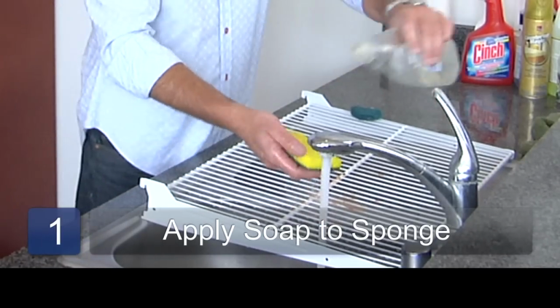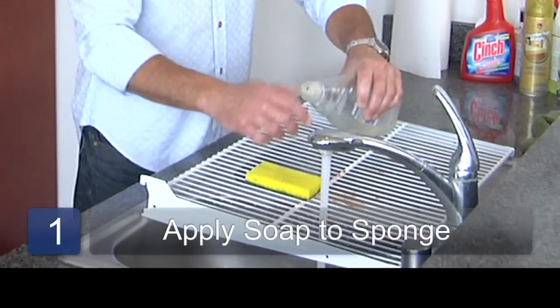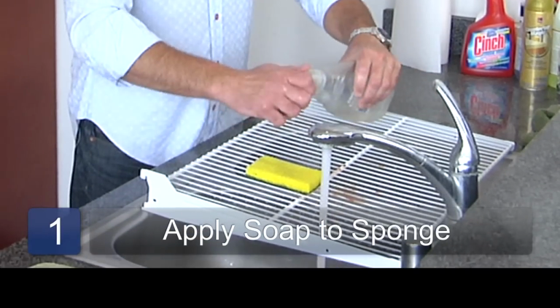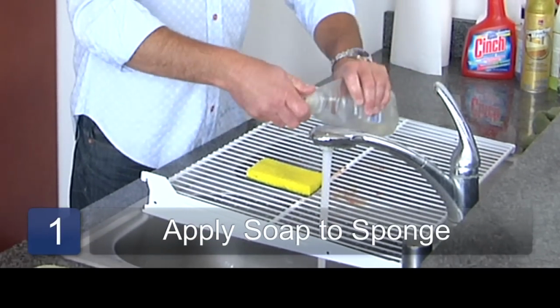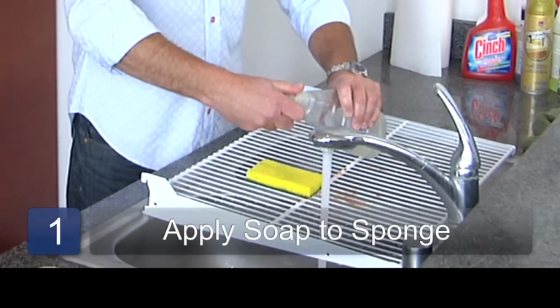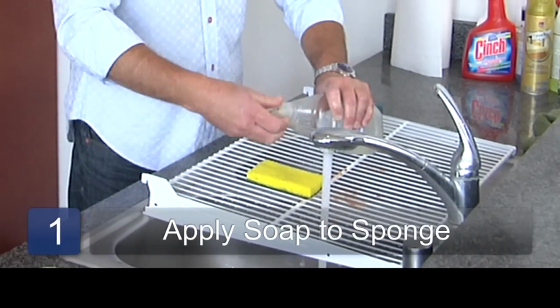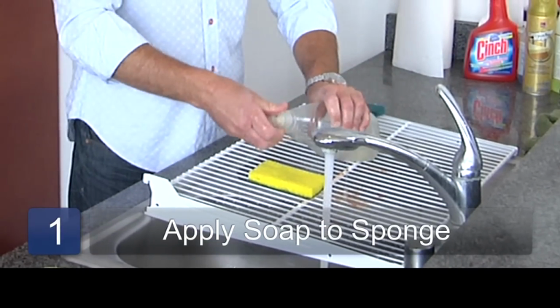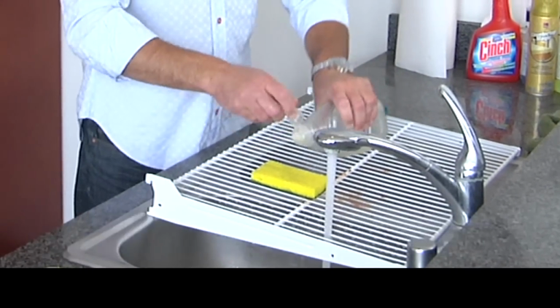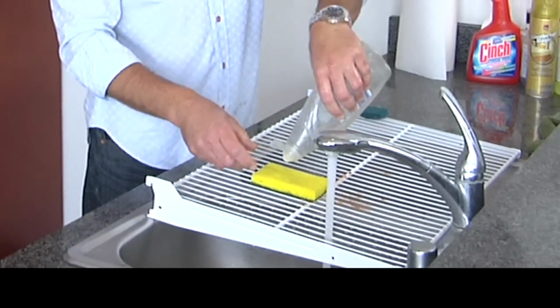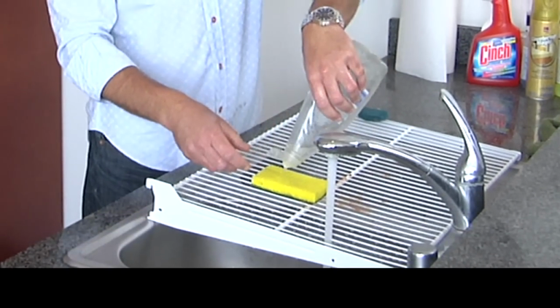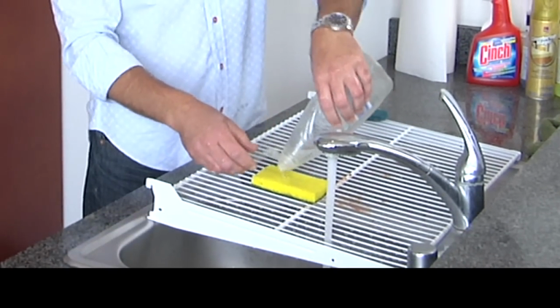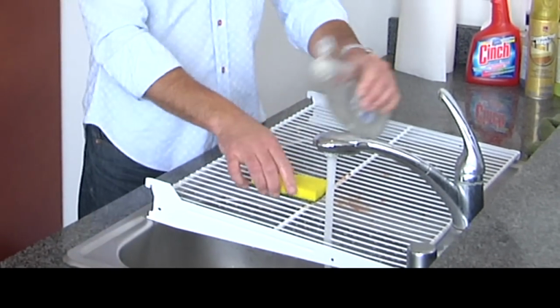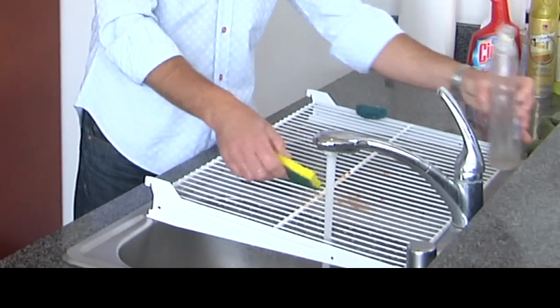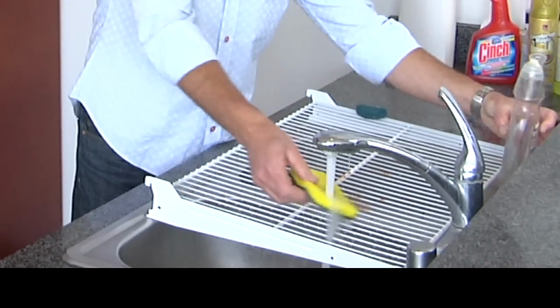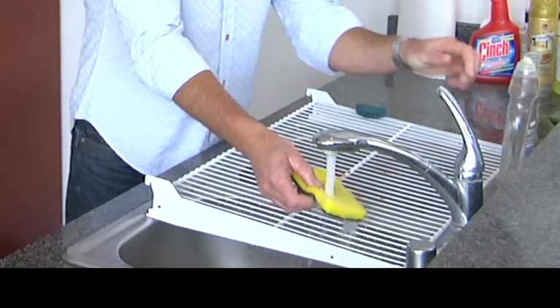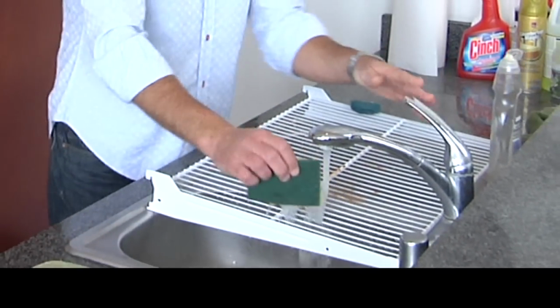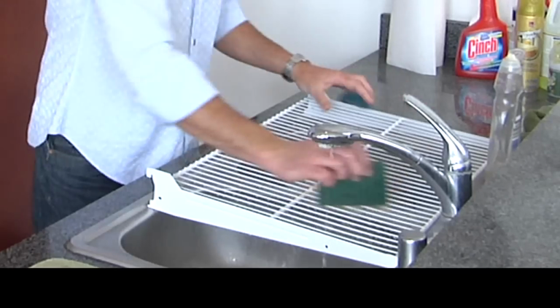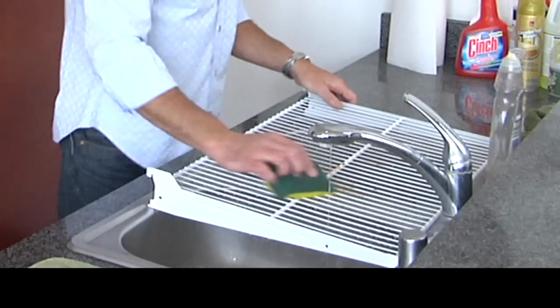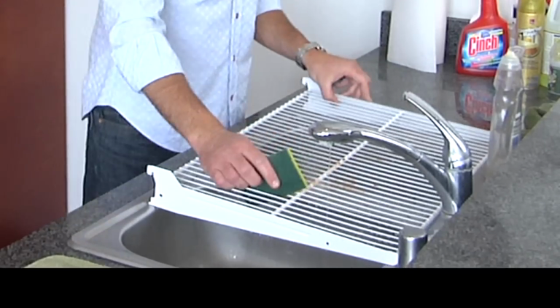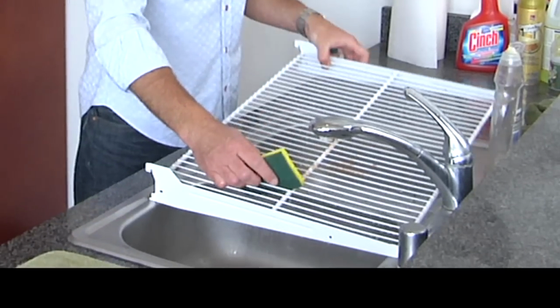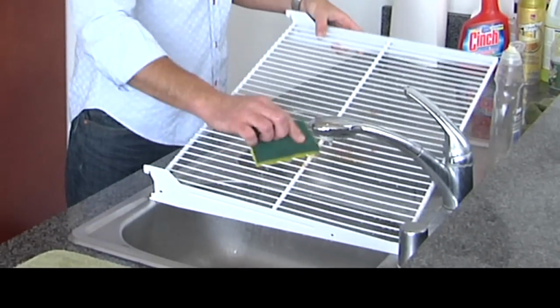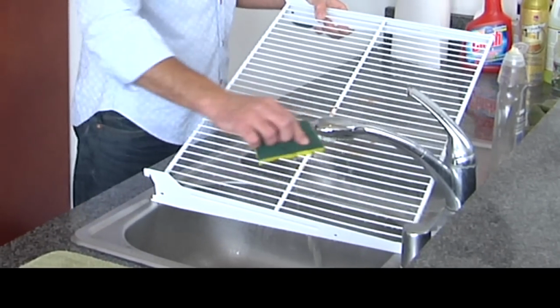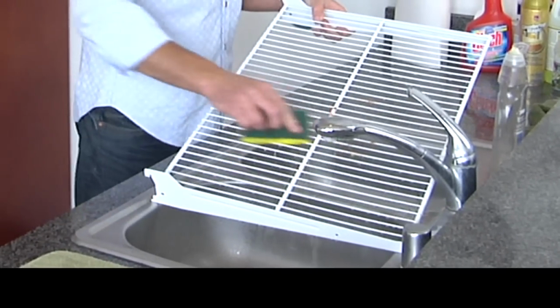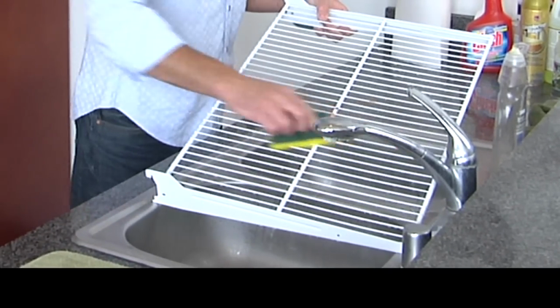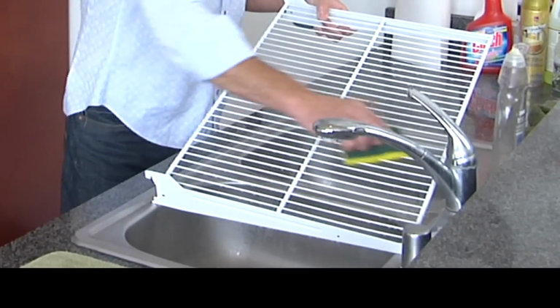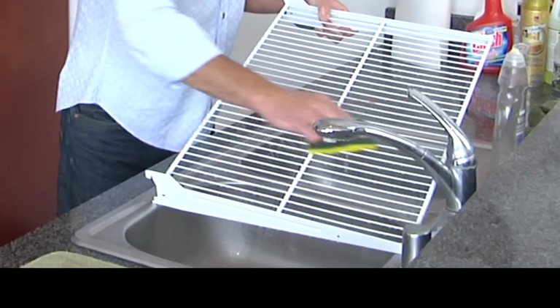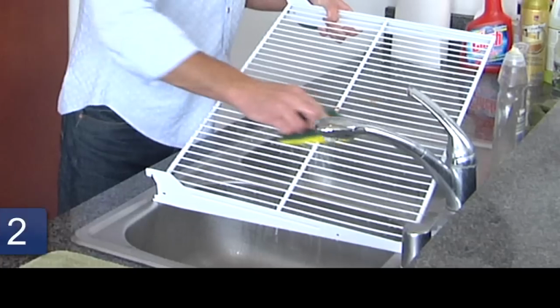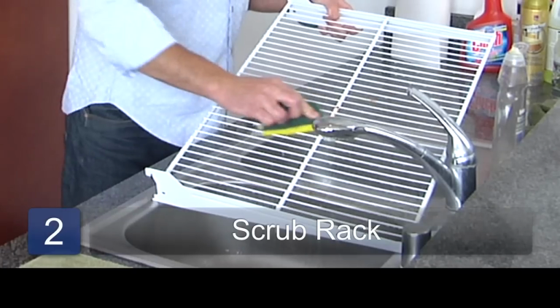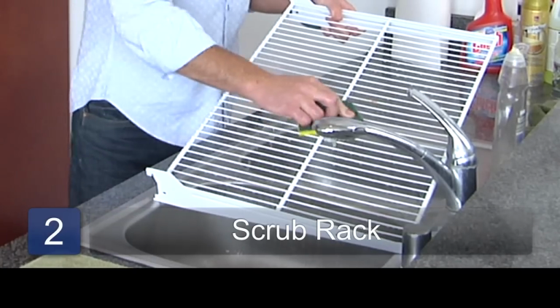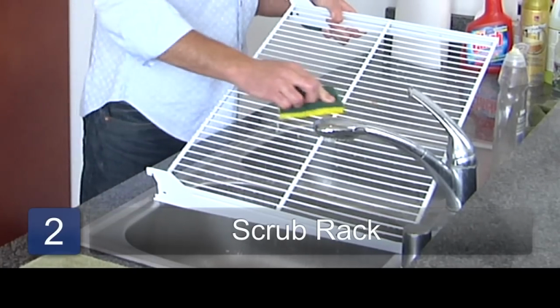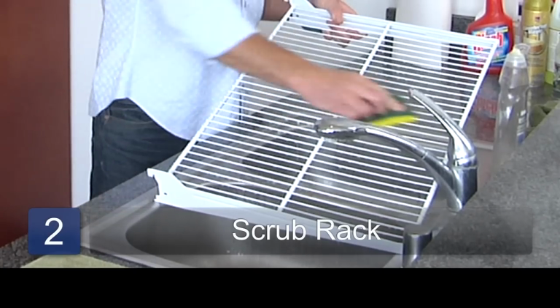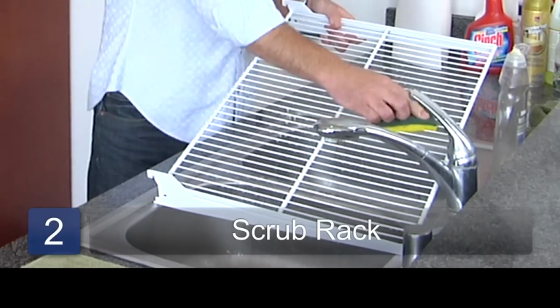Get some of the soap on here, just a teeny bit. Kind of loosen it up. You can see that rust on there. Put some elbow grease in and it comes right off.